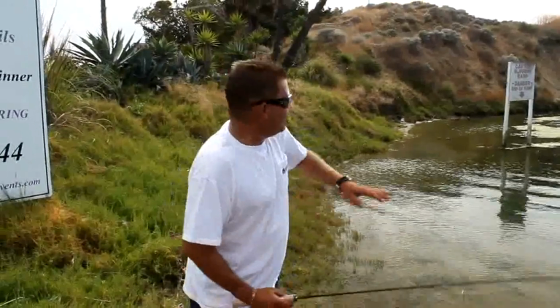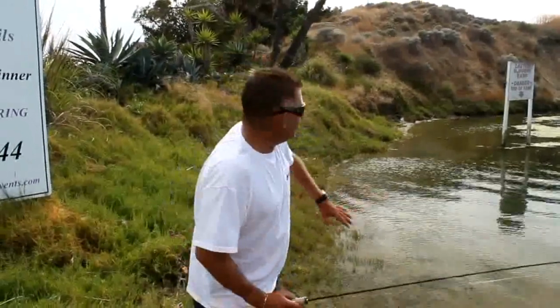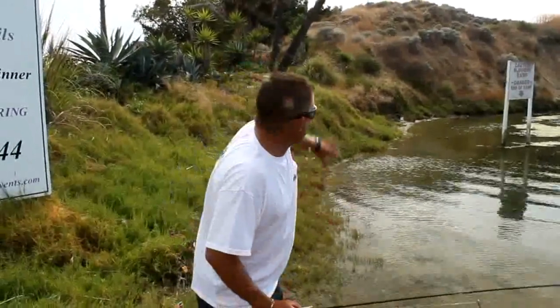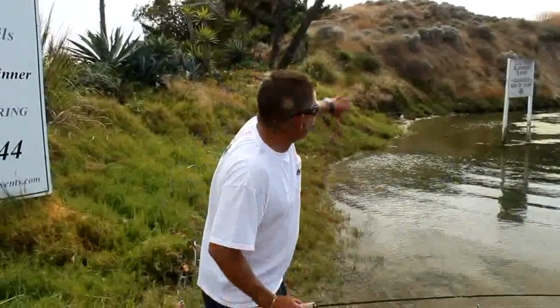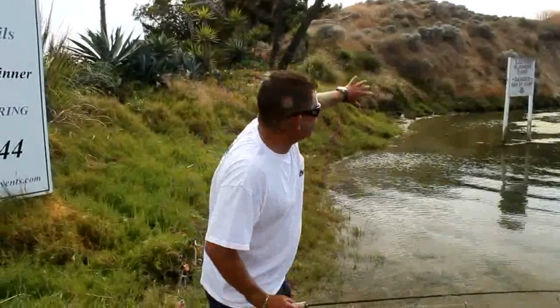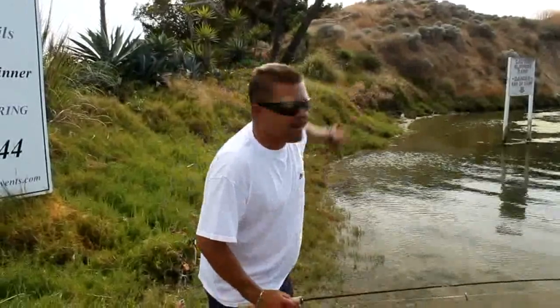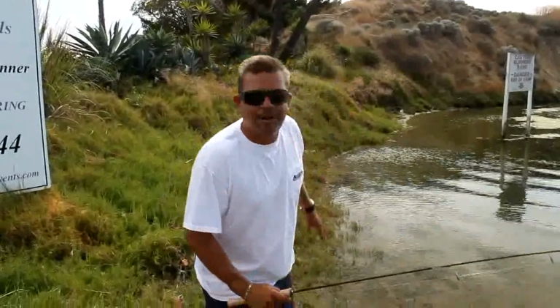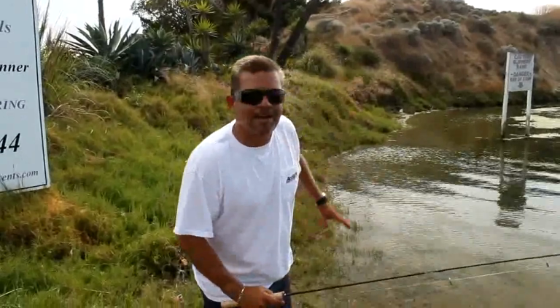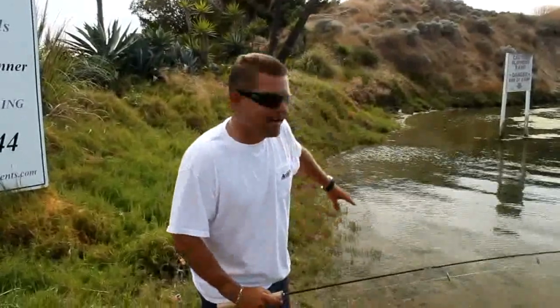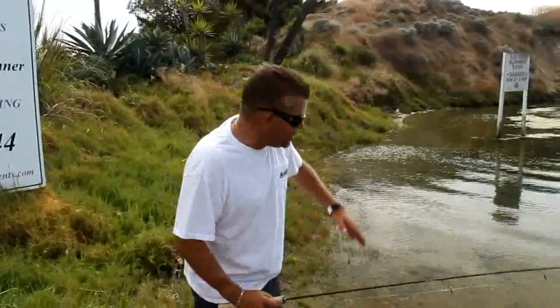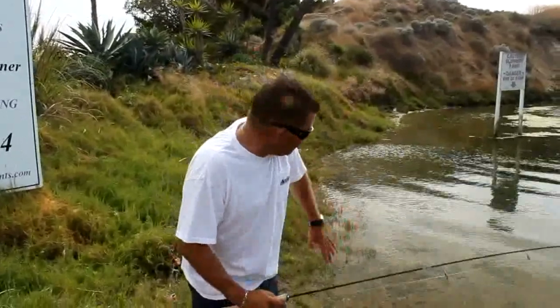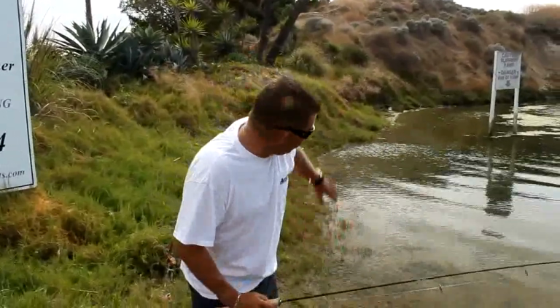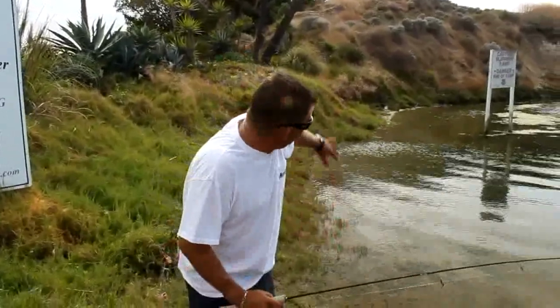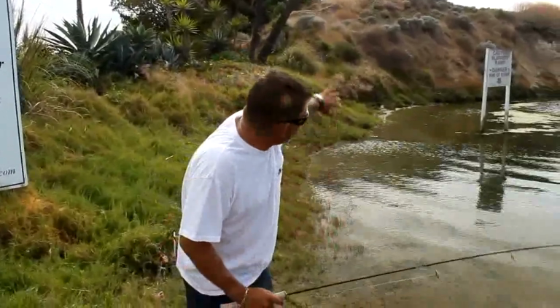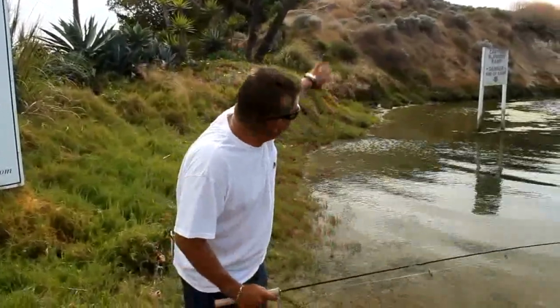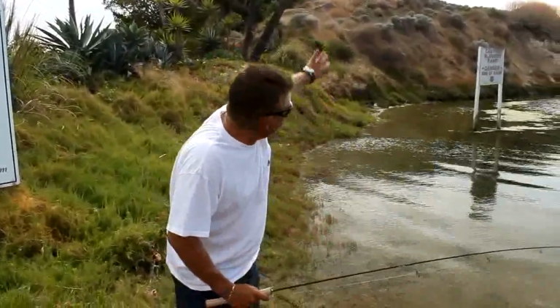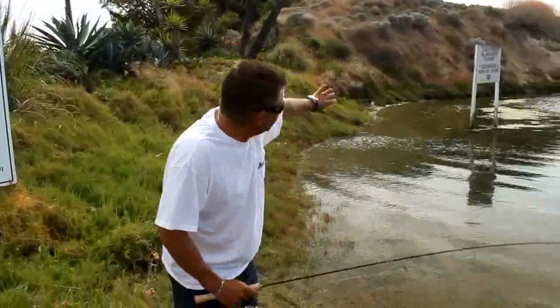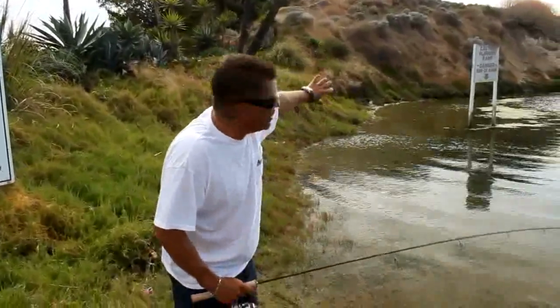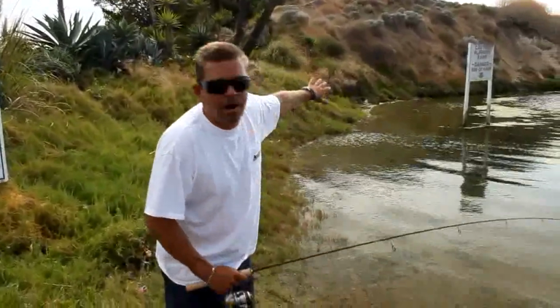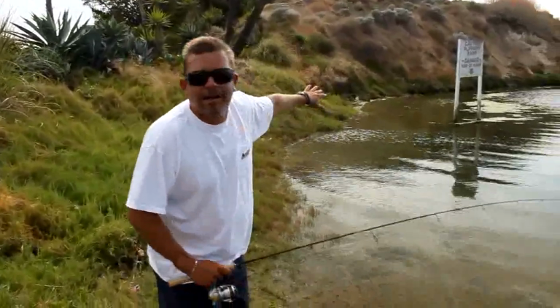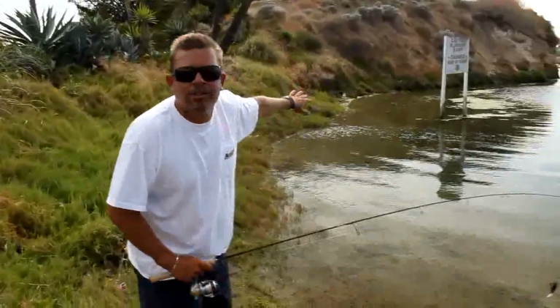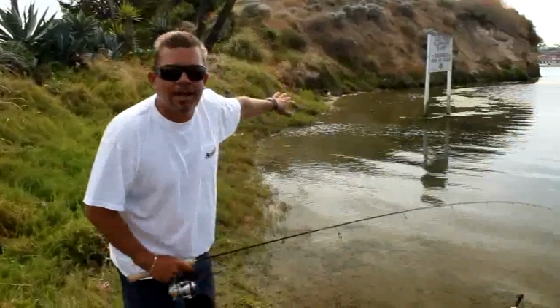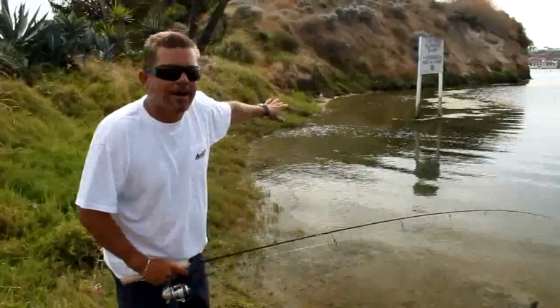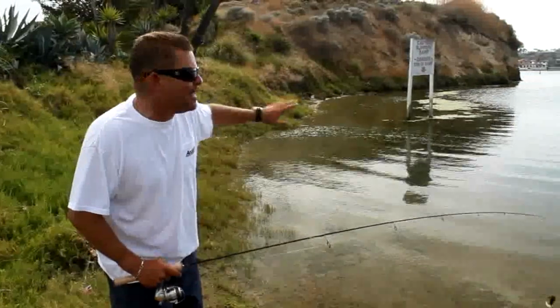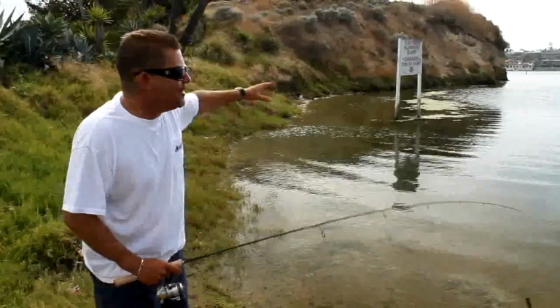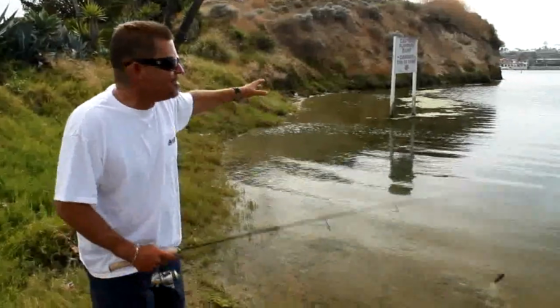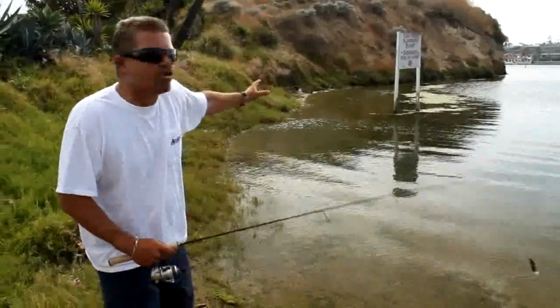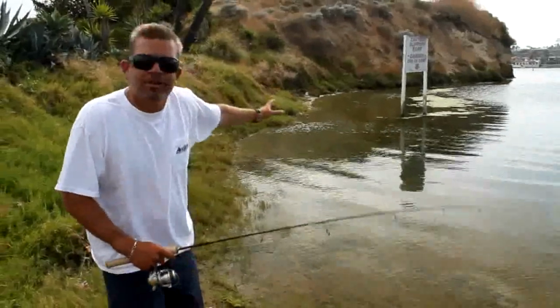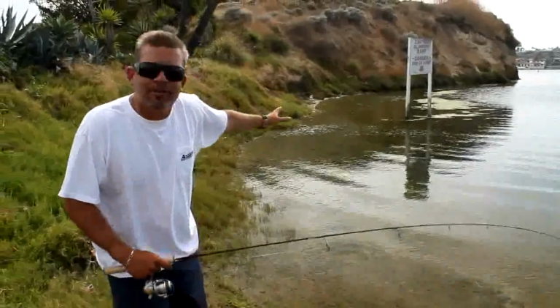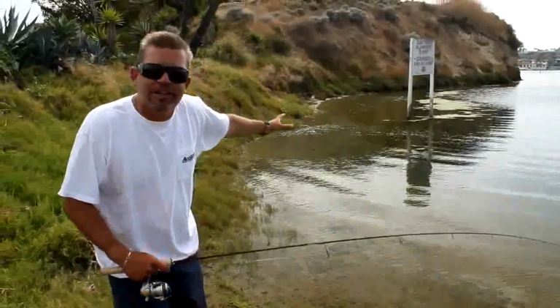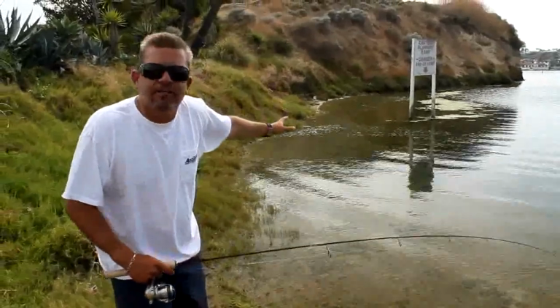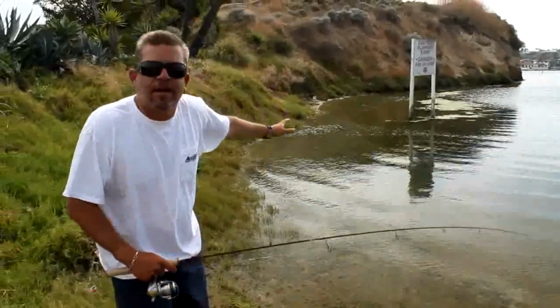When you see an area like this, here's where I'm at: I got a nice little corner, water here, I got a hill coming into the water, I got a wood sign behind me. This is all structure that fish like to live around.